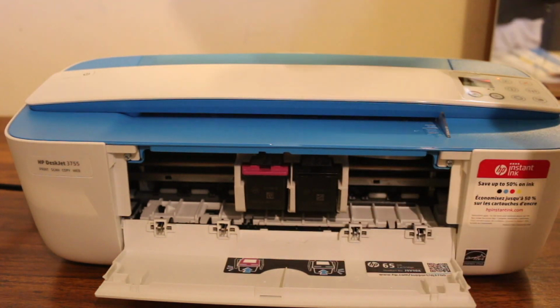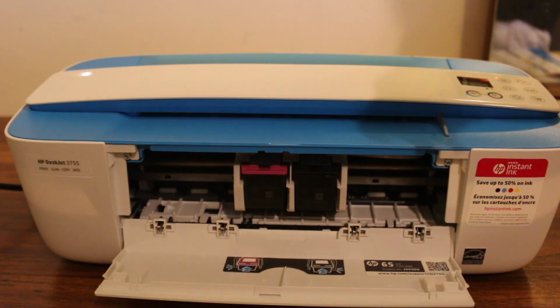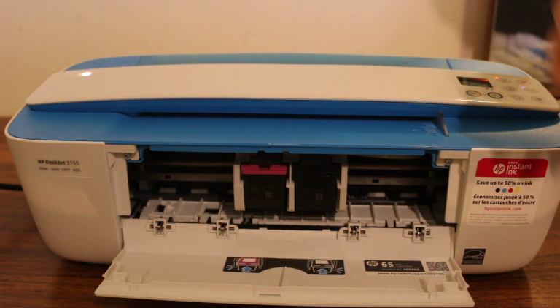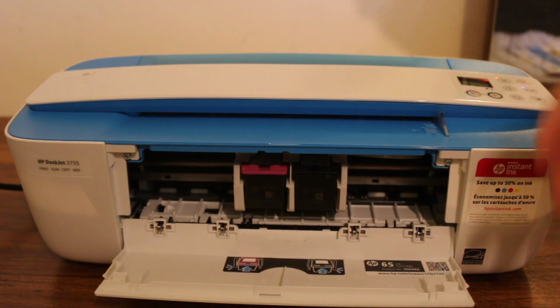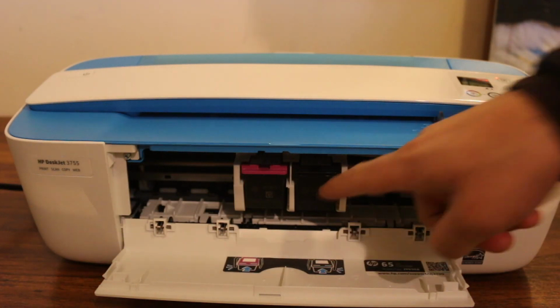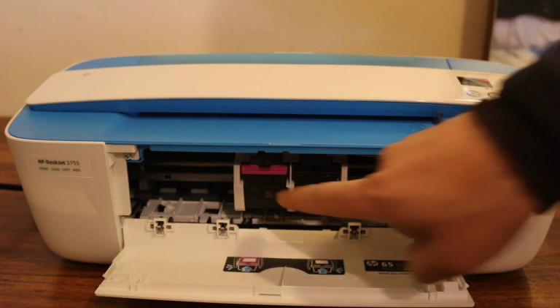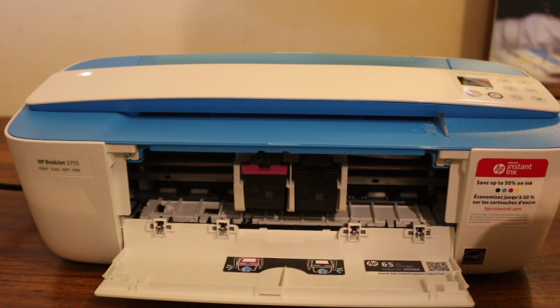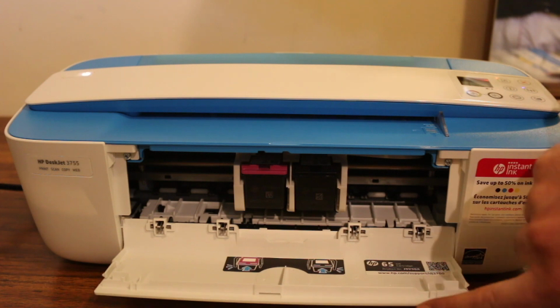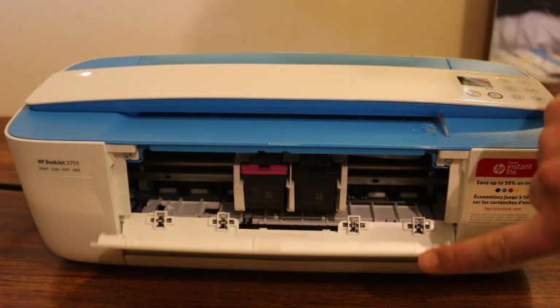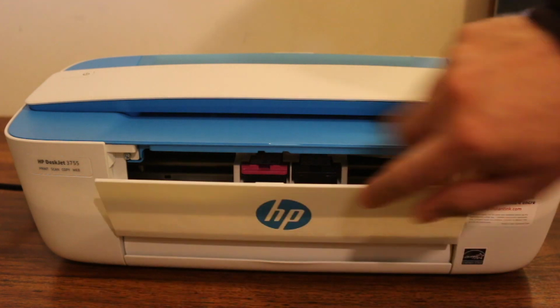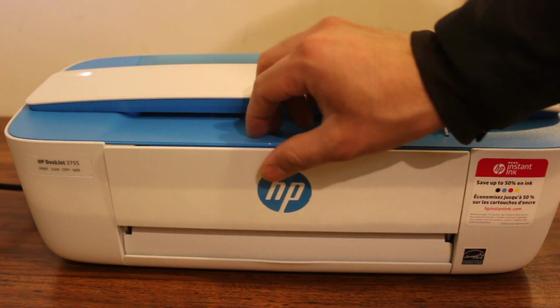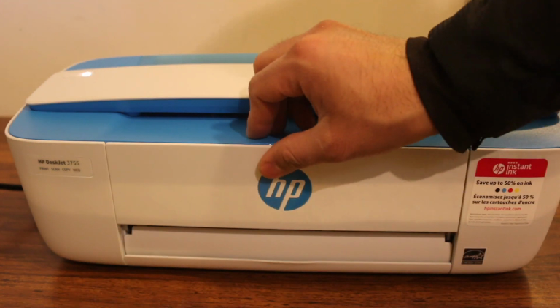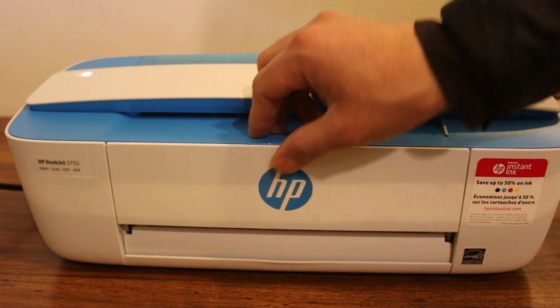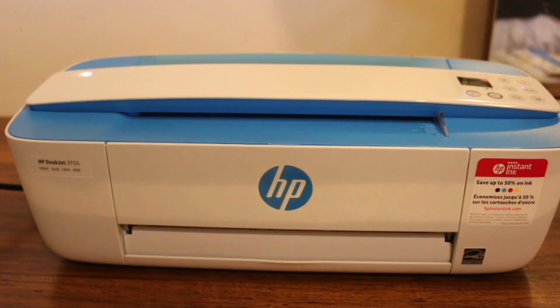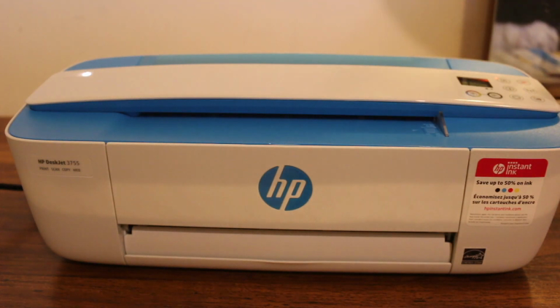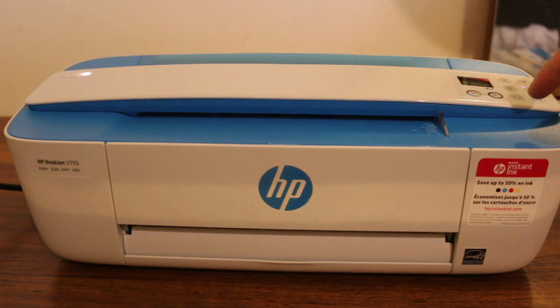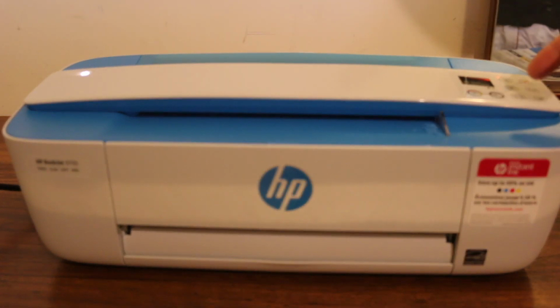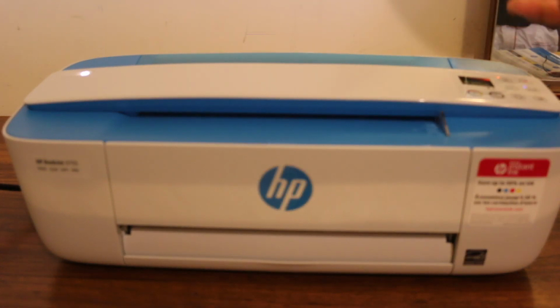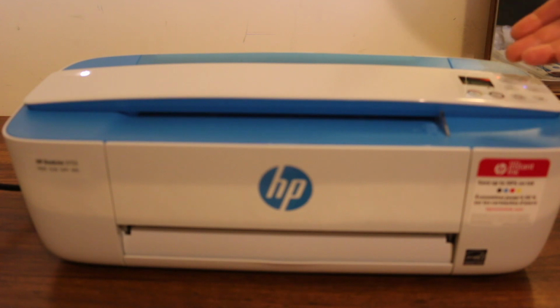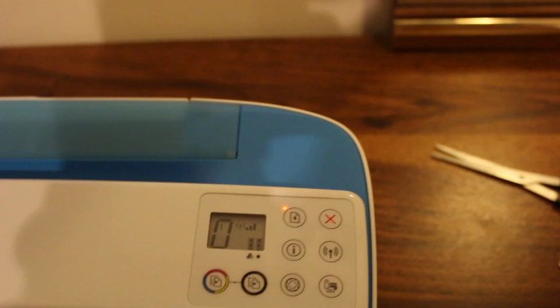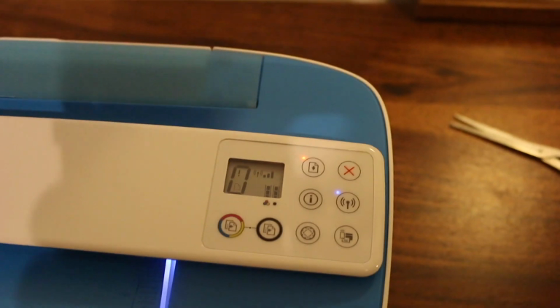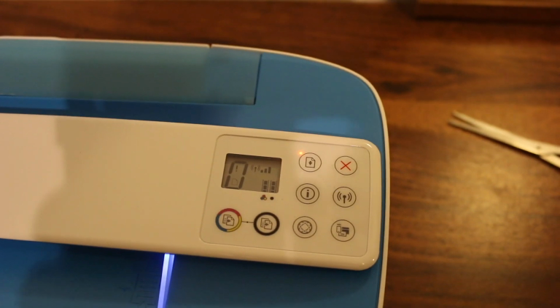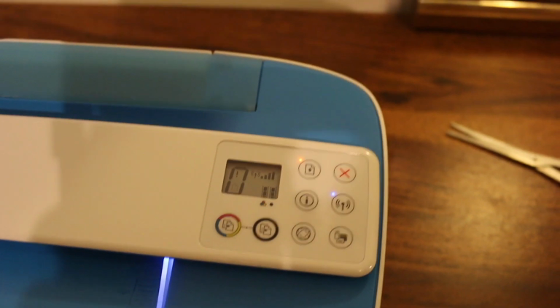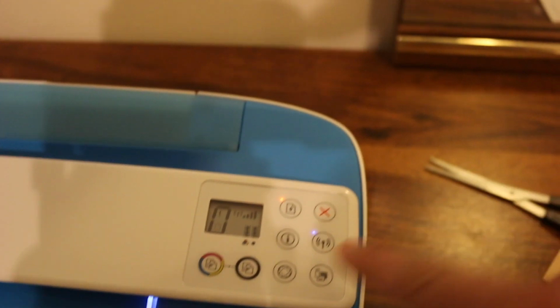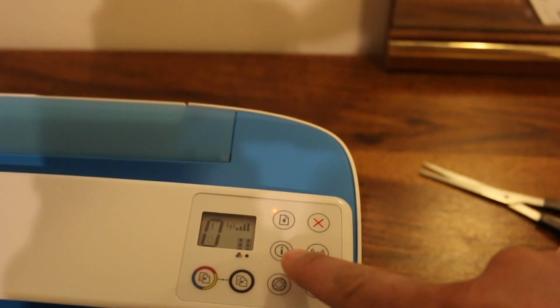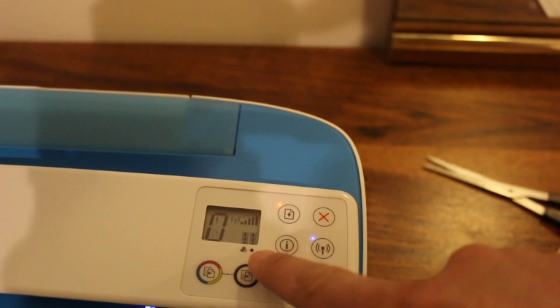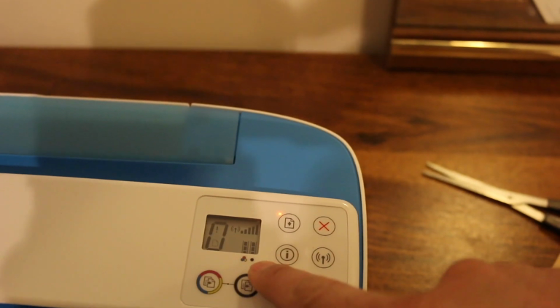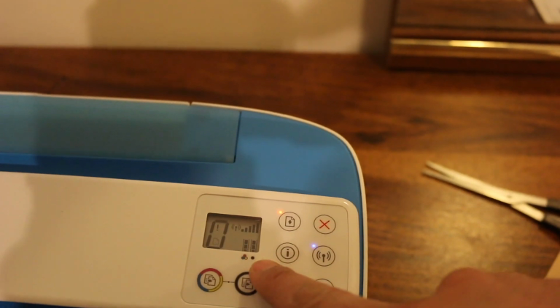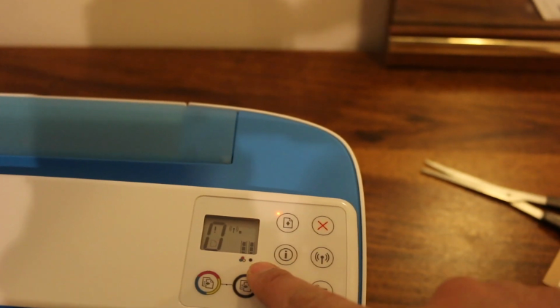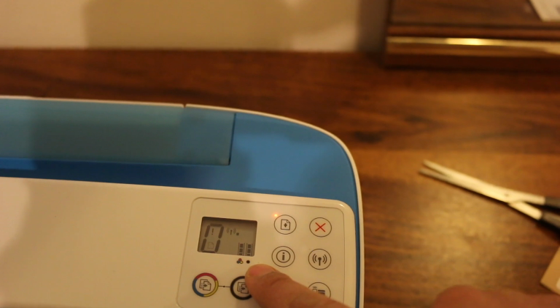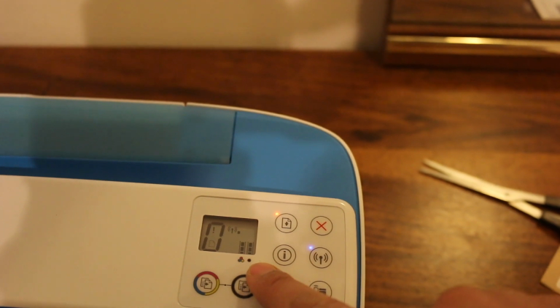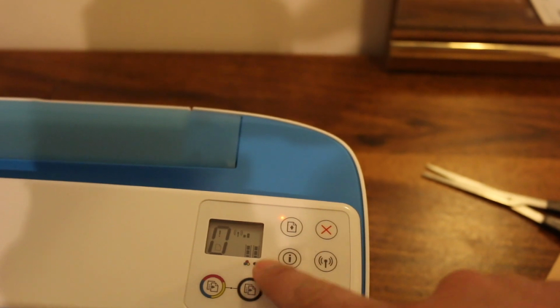Close the chamber and look at the display screen. Here we can see that the ink cartridge is showing up, which means it is installed properly.